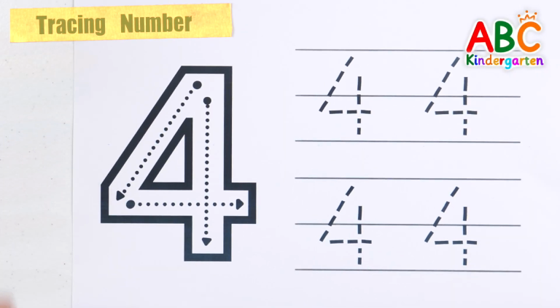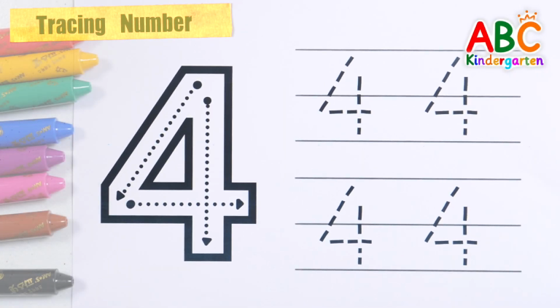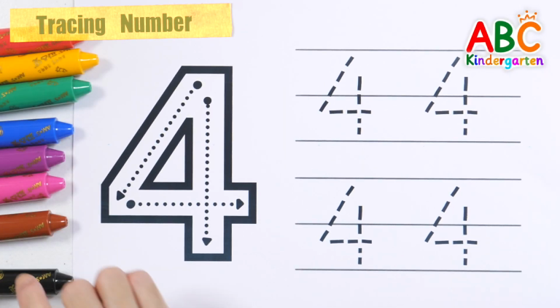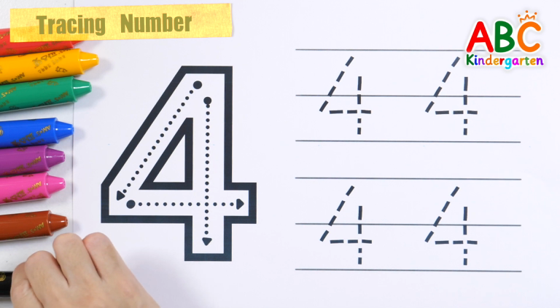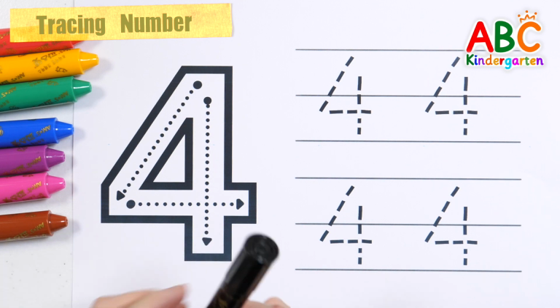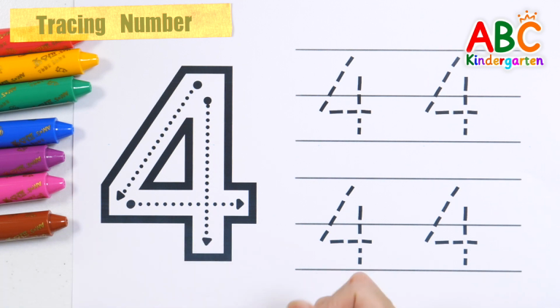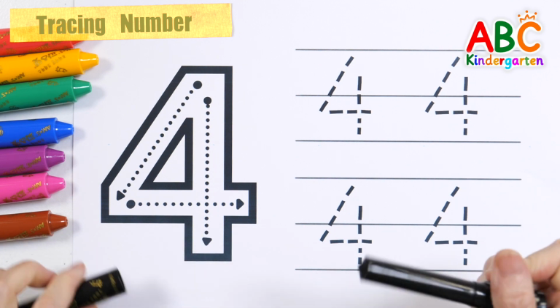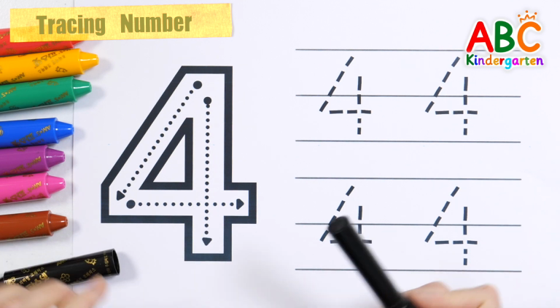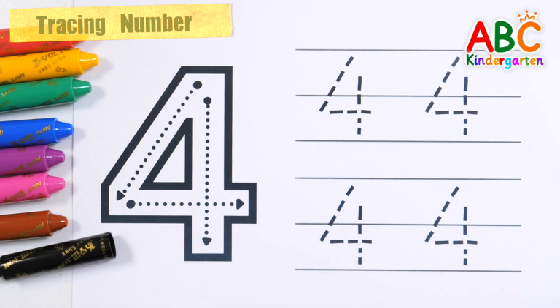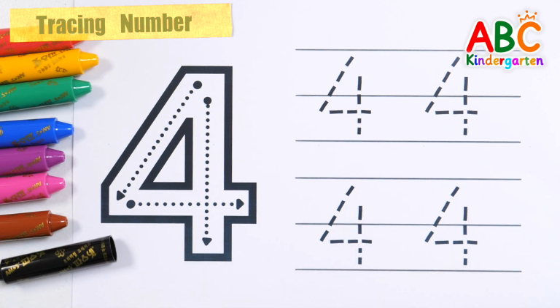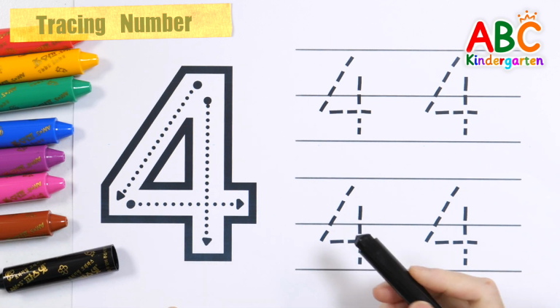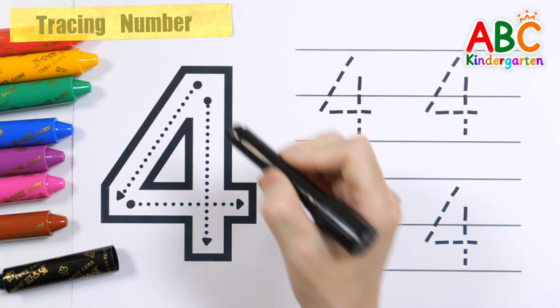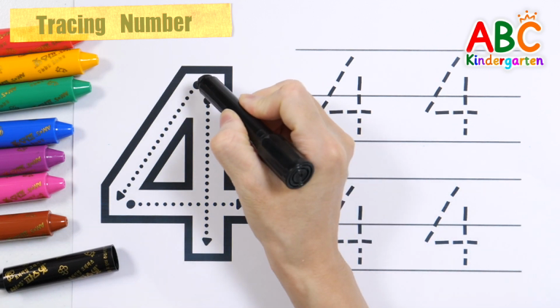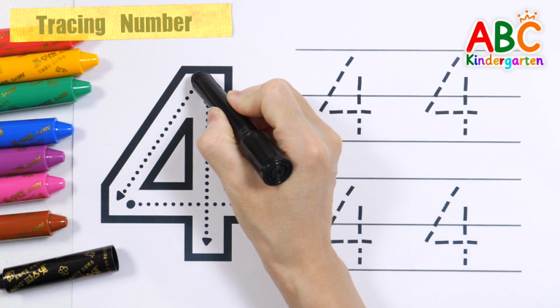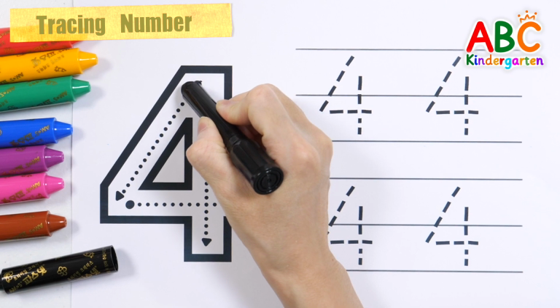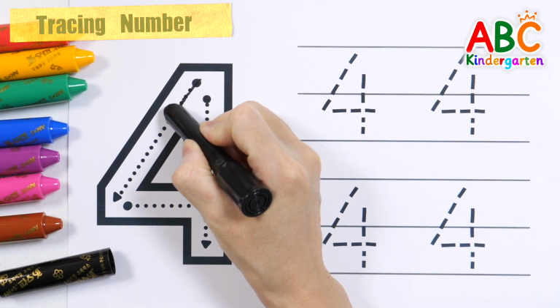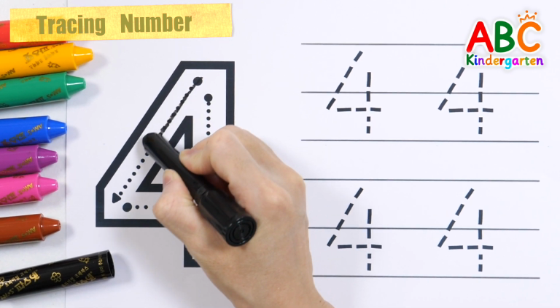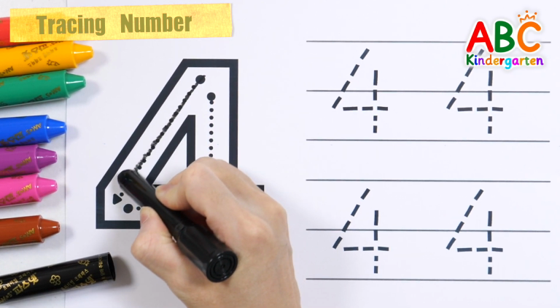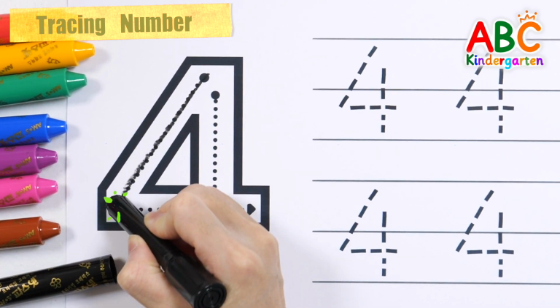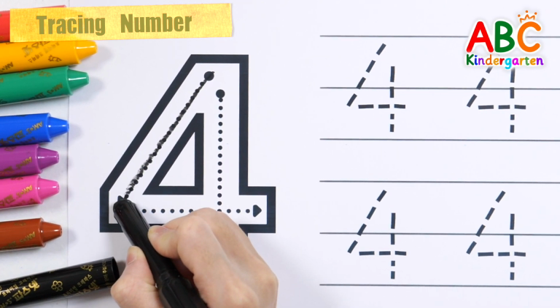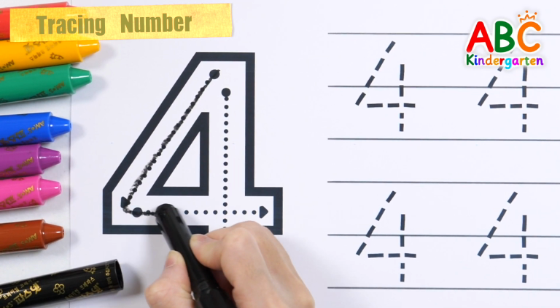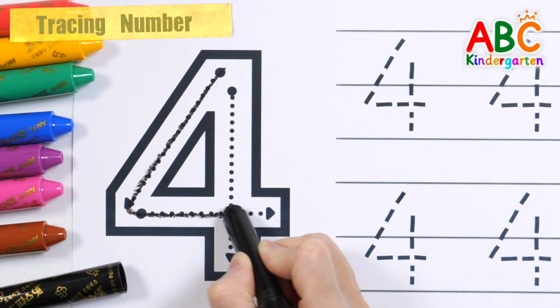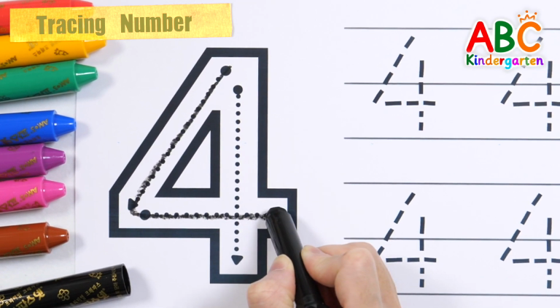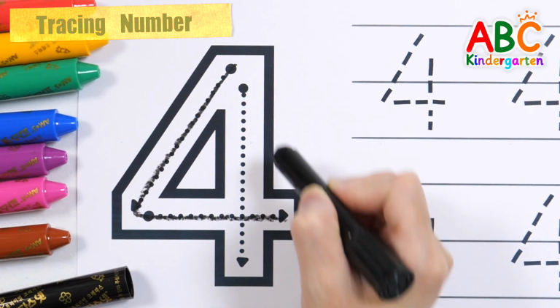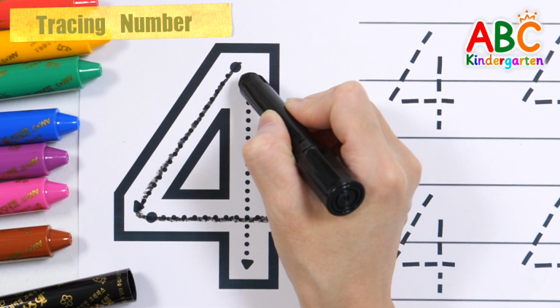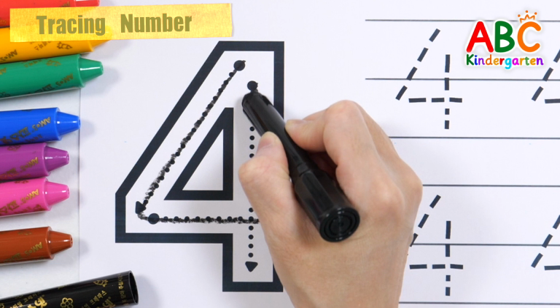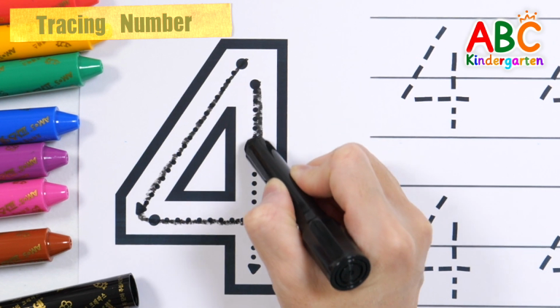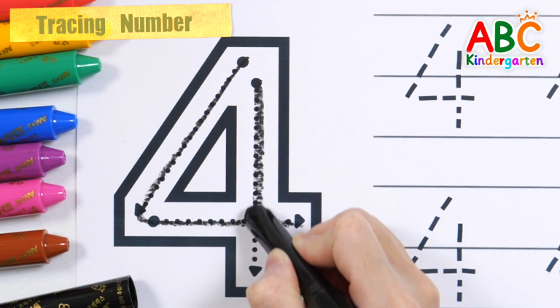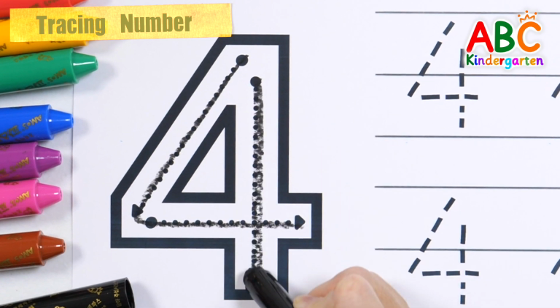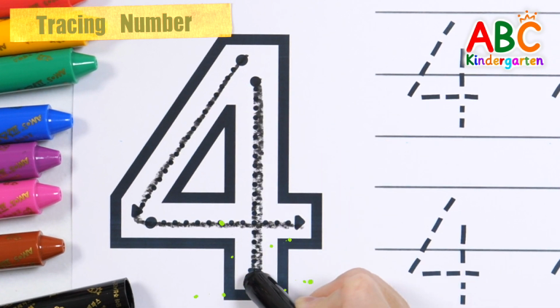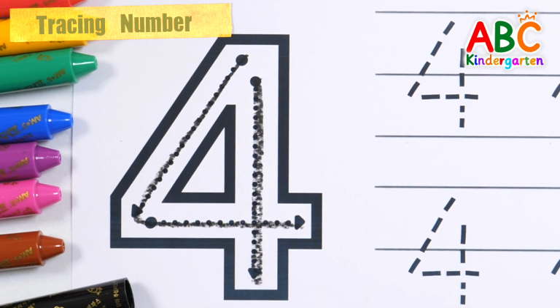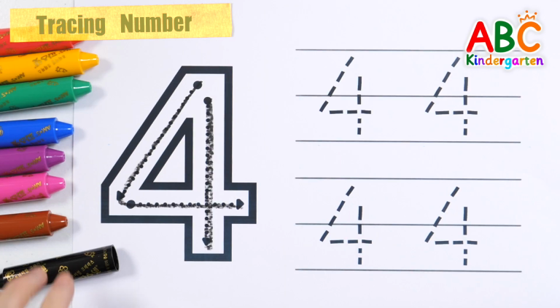Let's learn how to write the number 4 with black crayons. Great job!